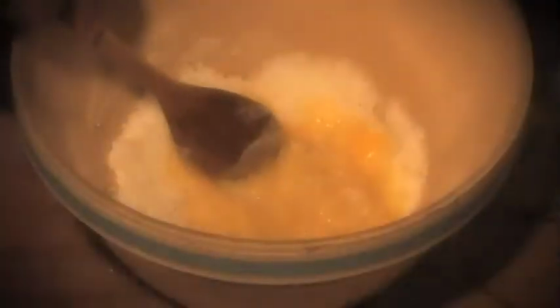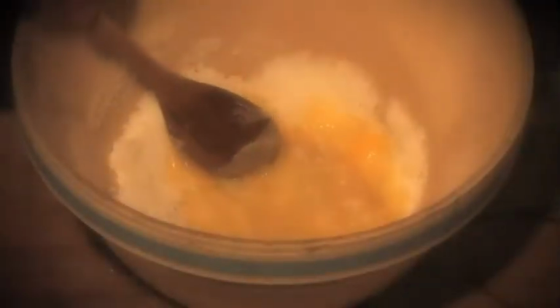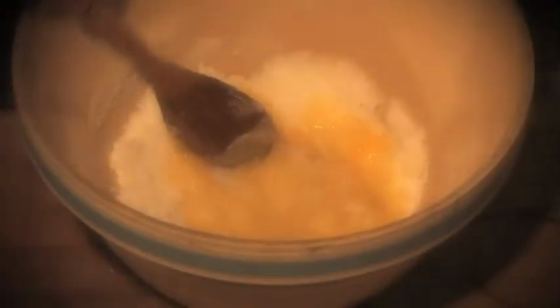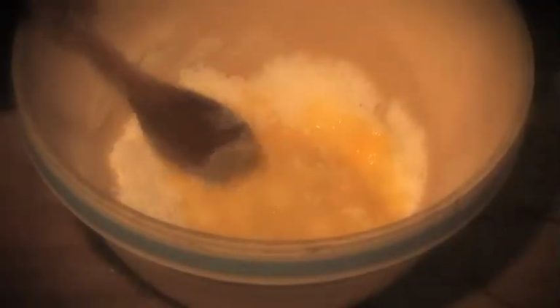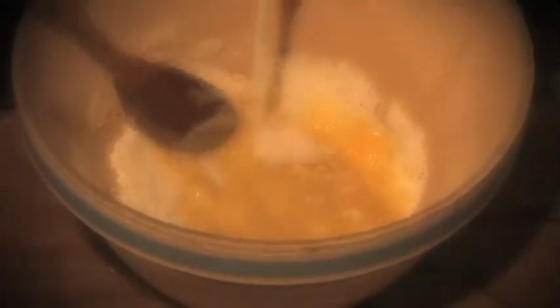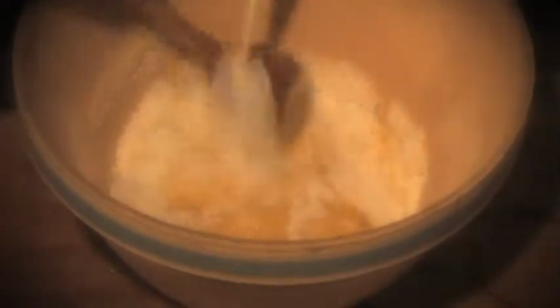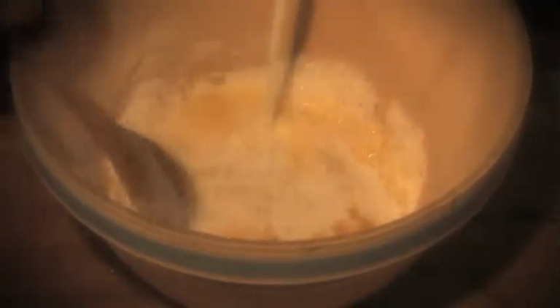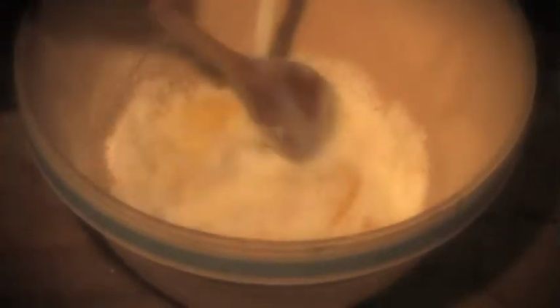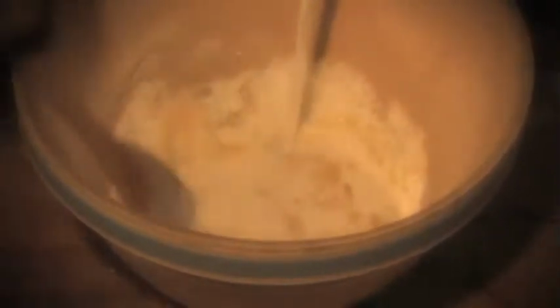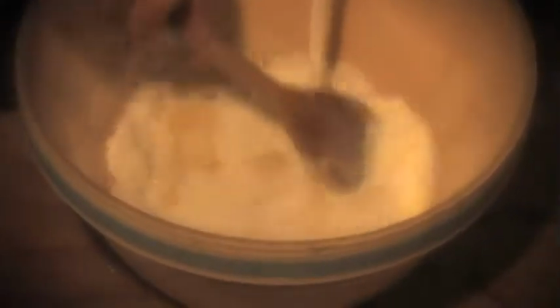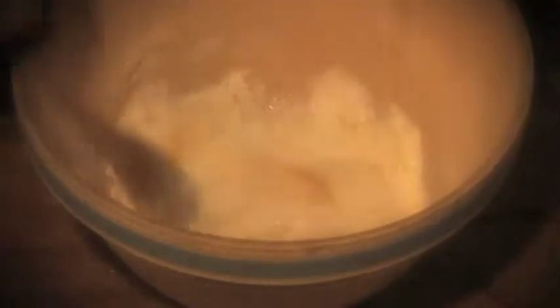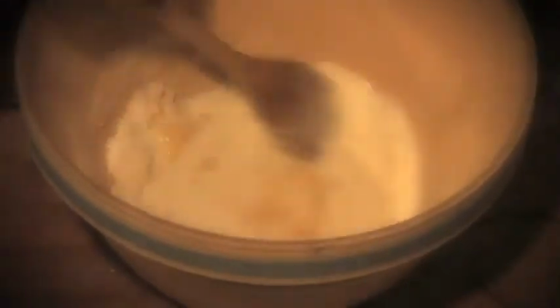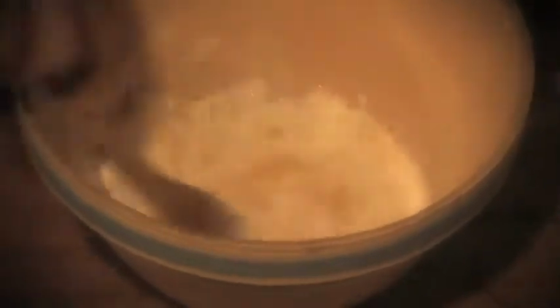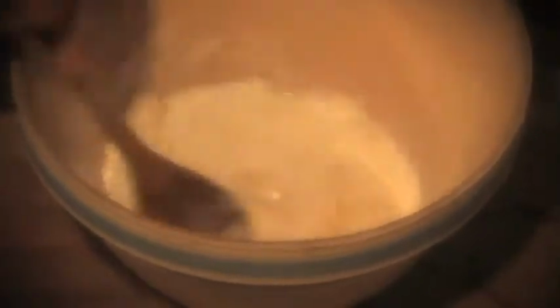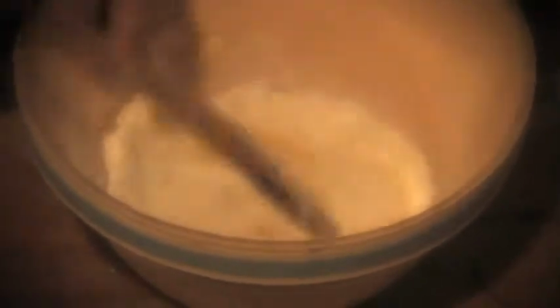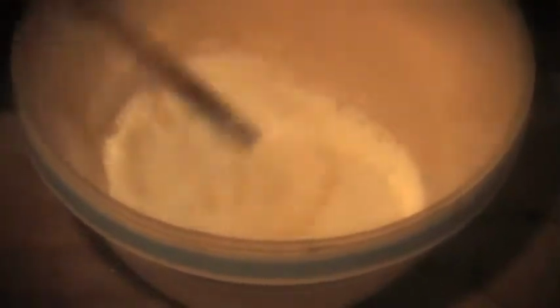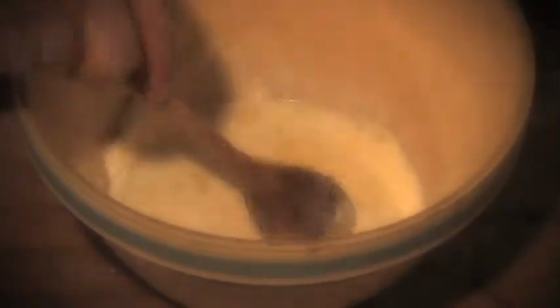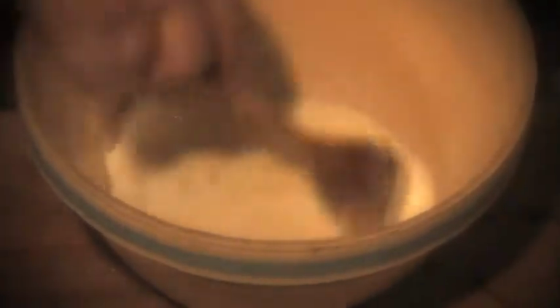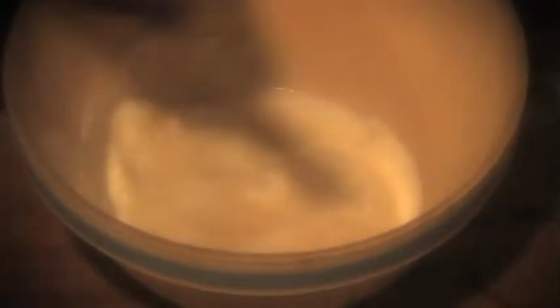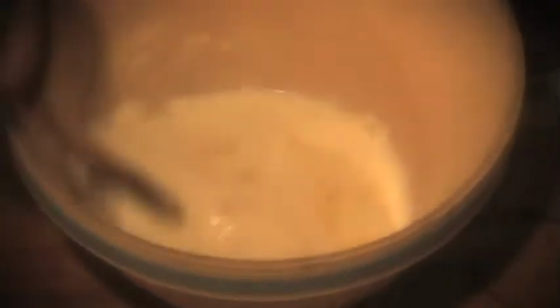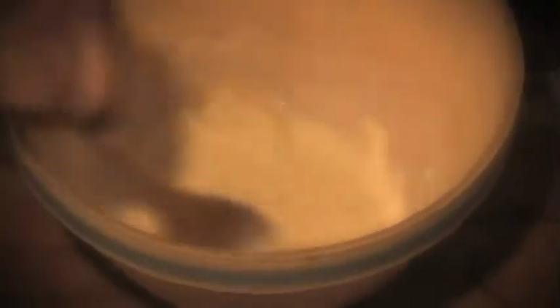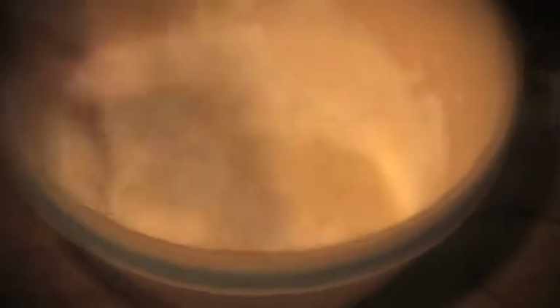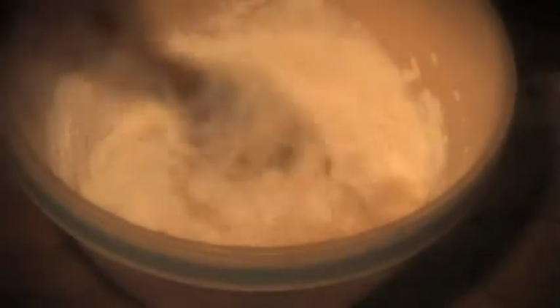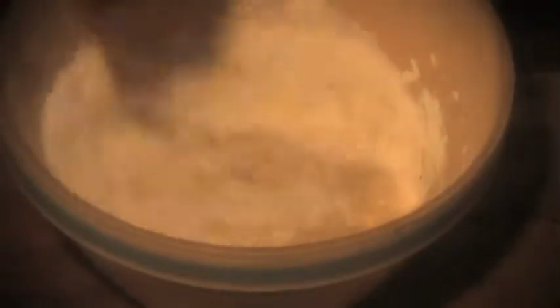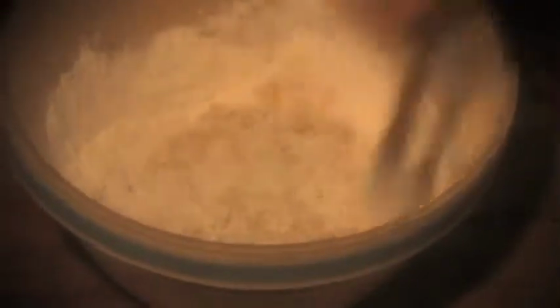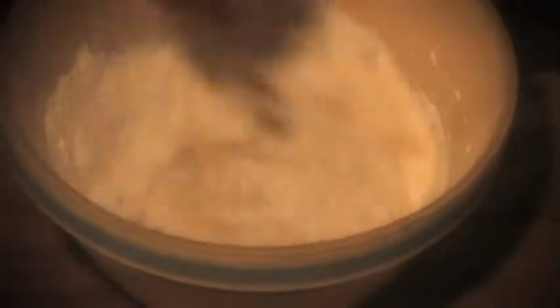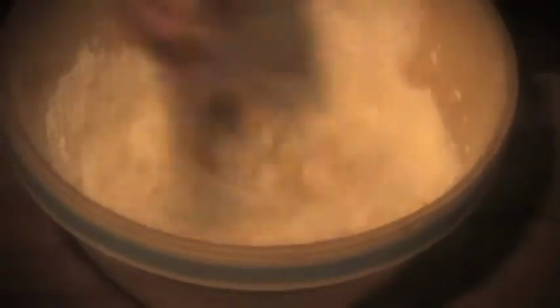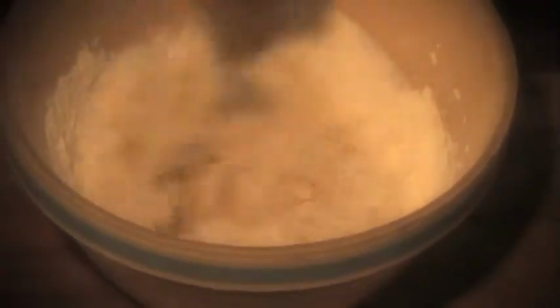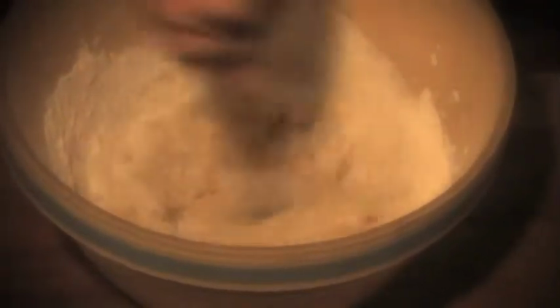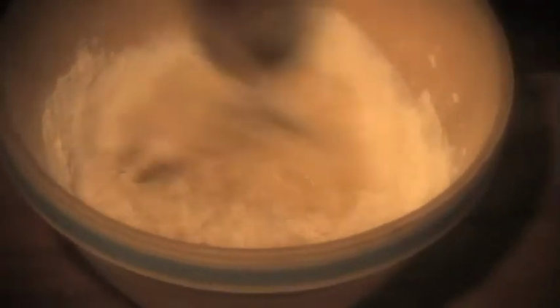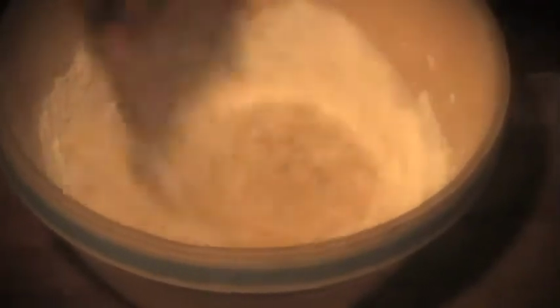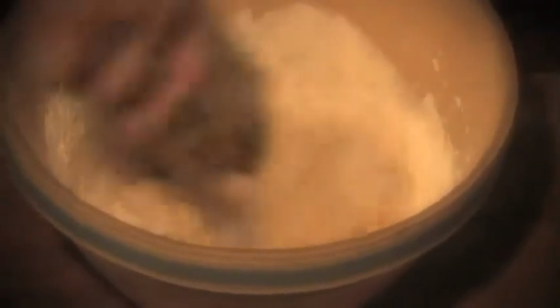Cream together the butter and sugar and add the well-beaten egg and milk. Stir in the cream of tartar and soda into the dry flour and beat together.